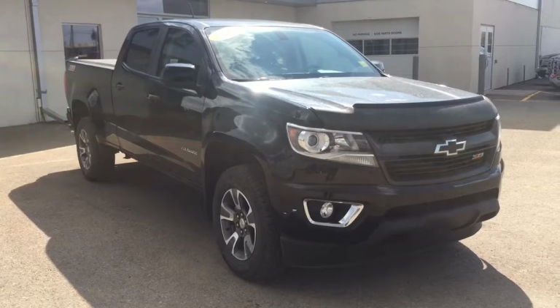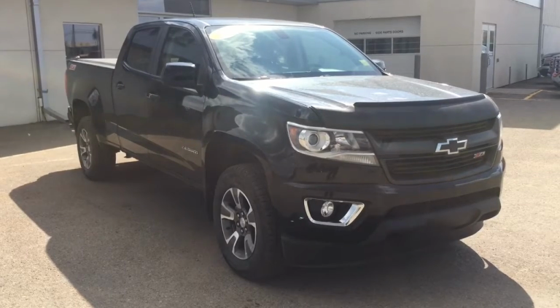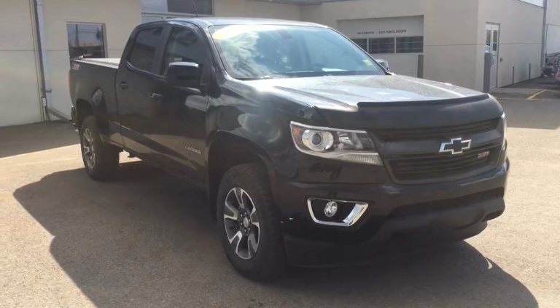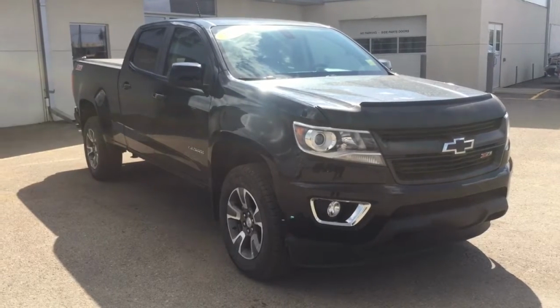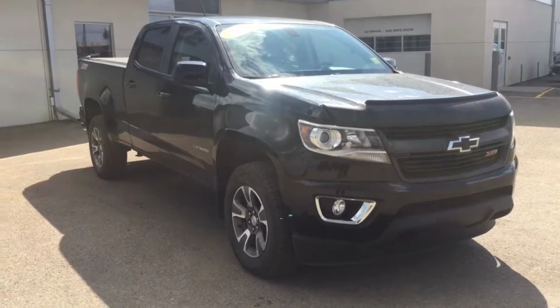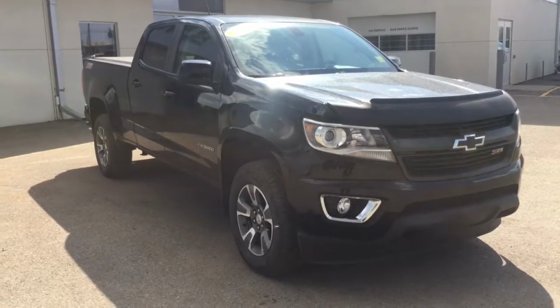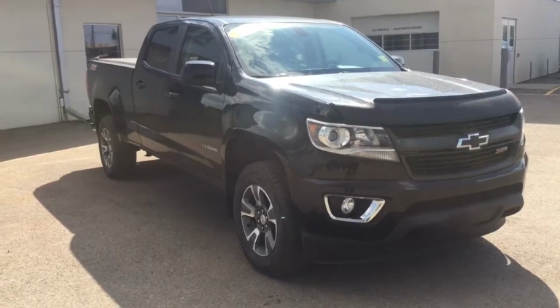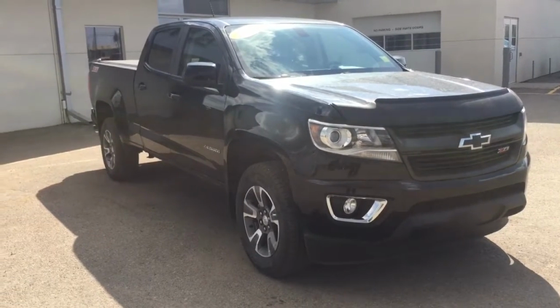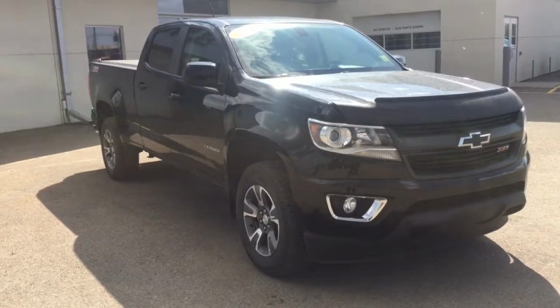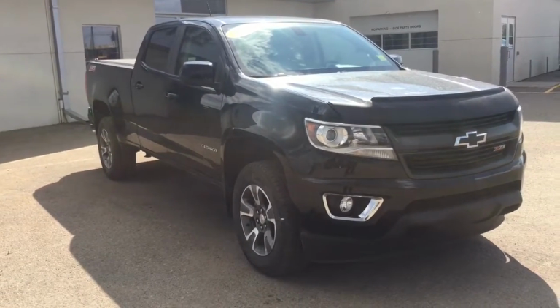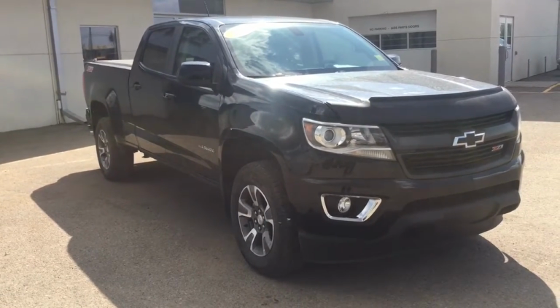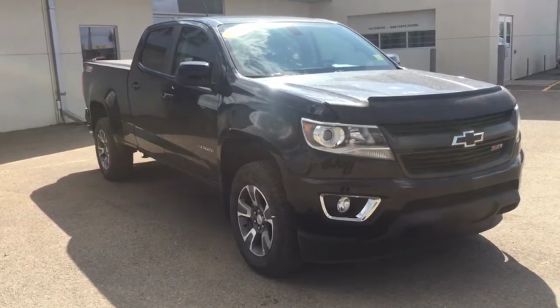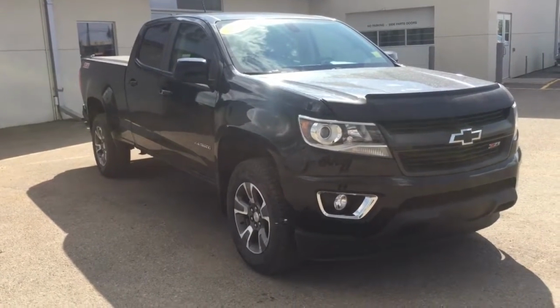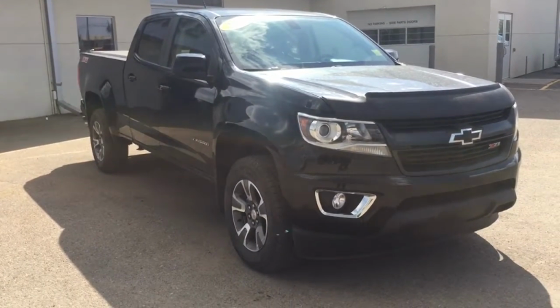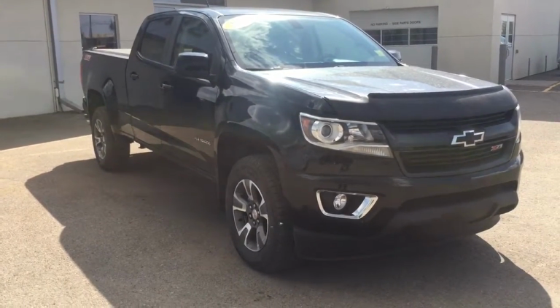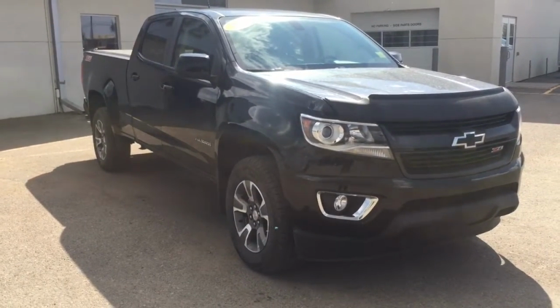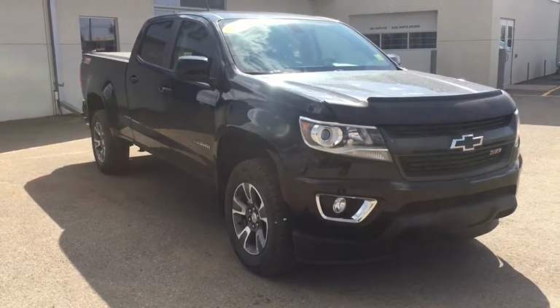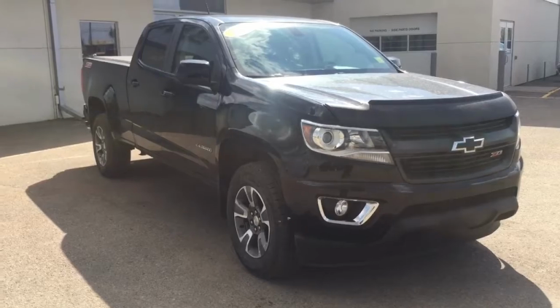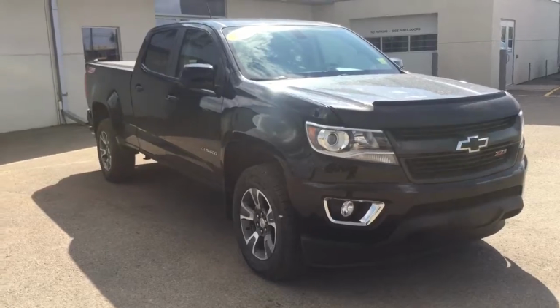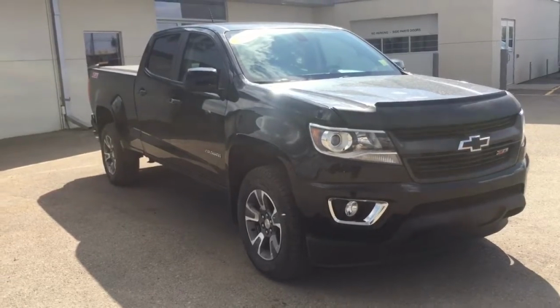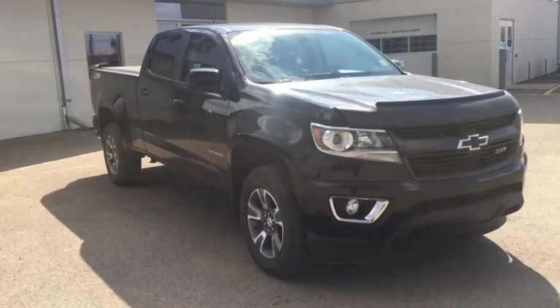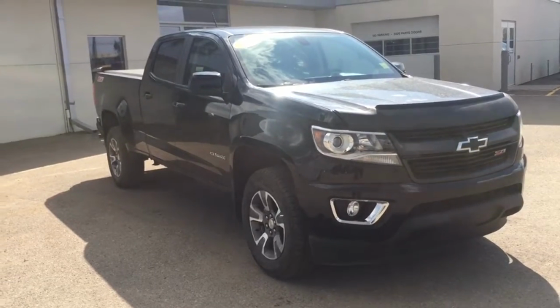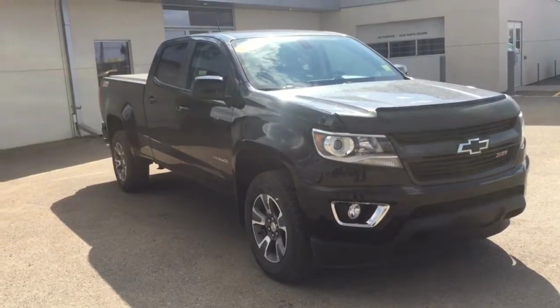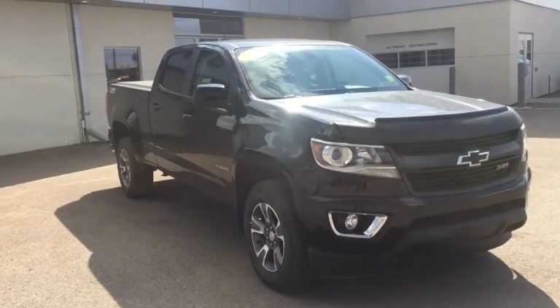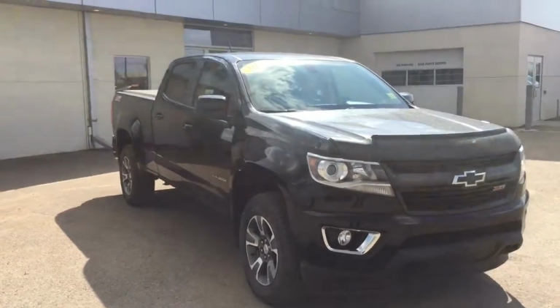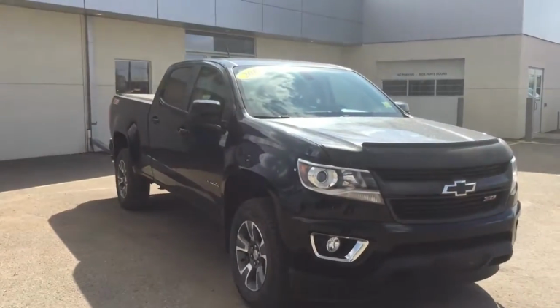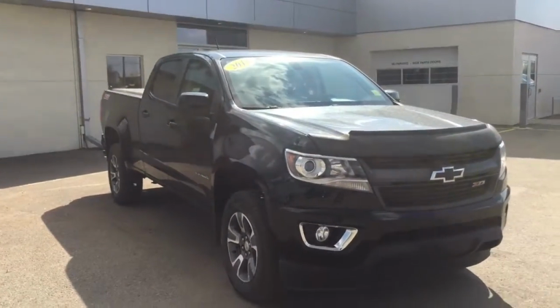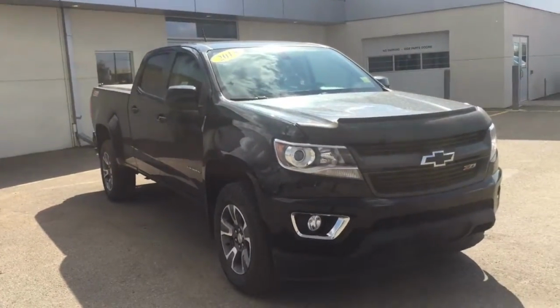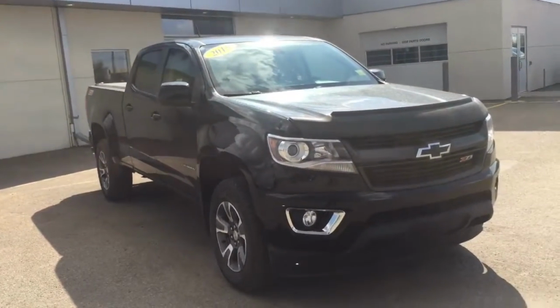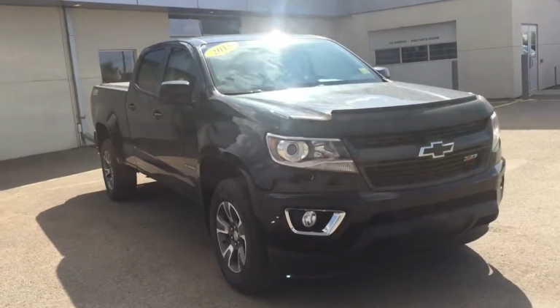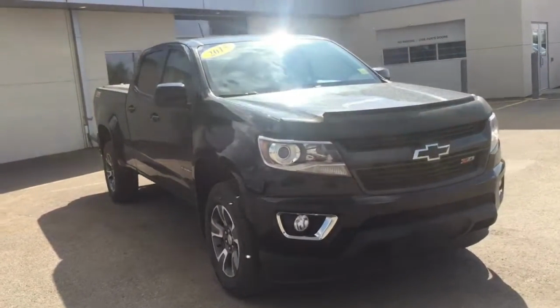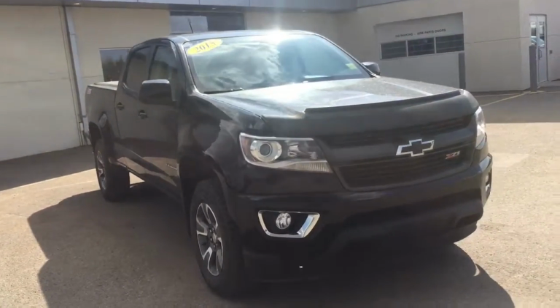Welcome to Bridges Chevrolet, Buick GMC, and North Battleford along Highway 4 North. My name is Jessica. Today we're going to have a look at this 2015 Chevrolet Colorado Z71.